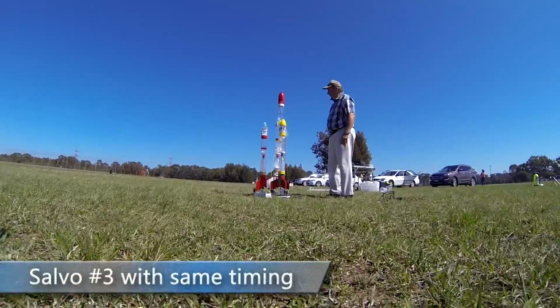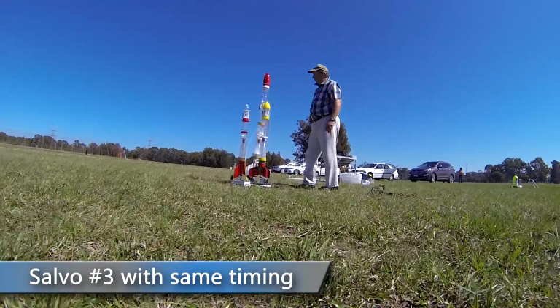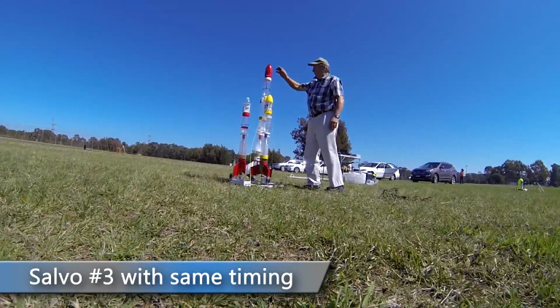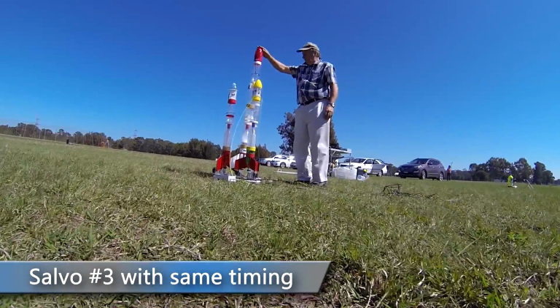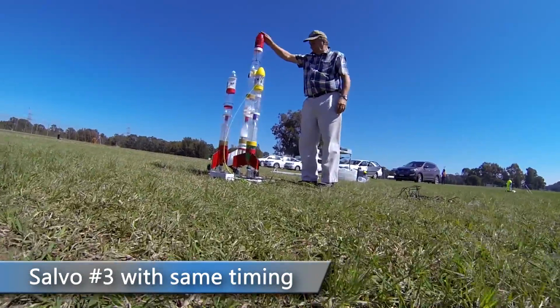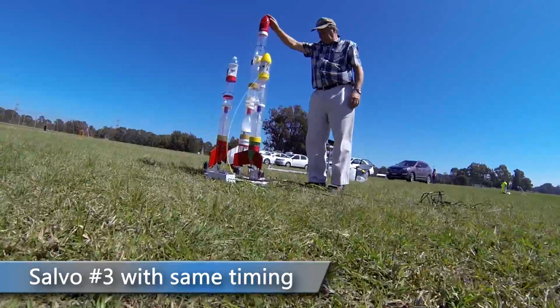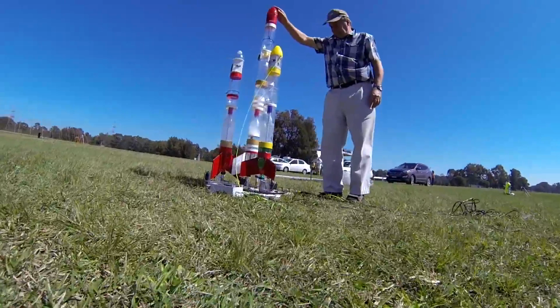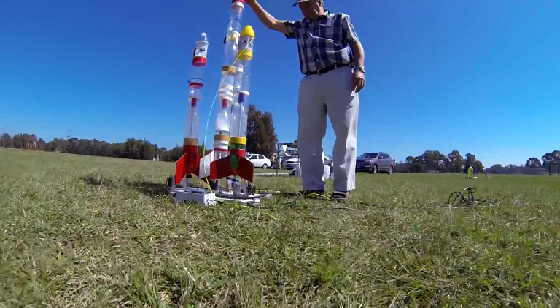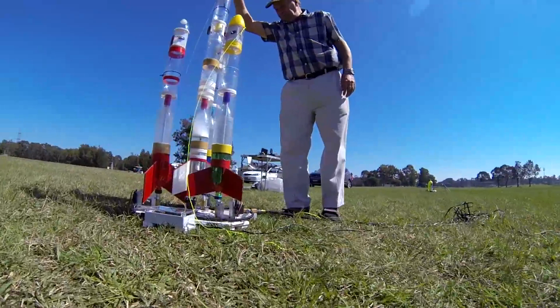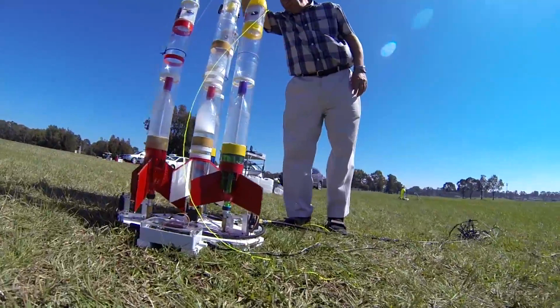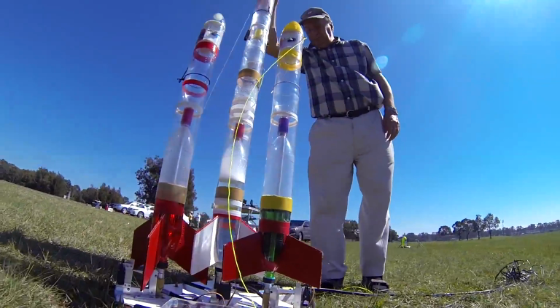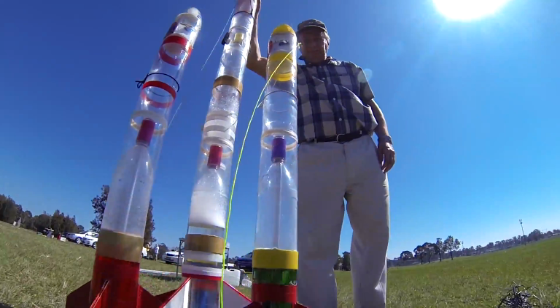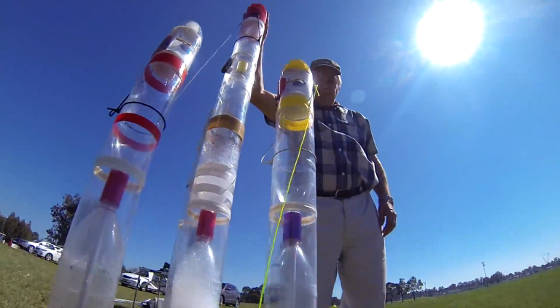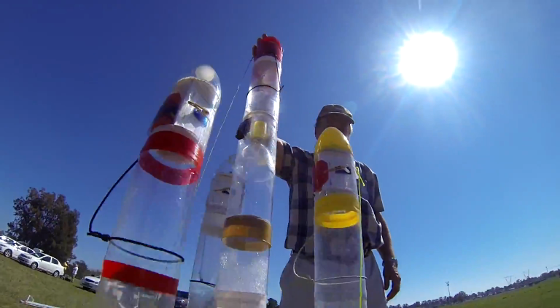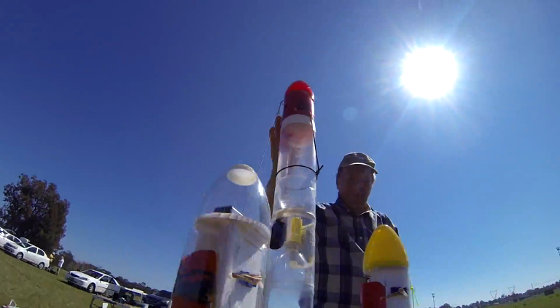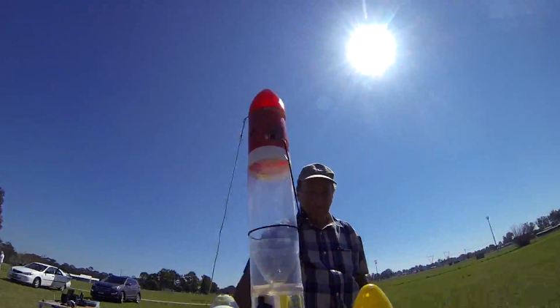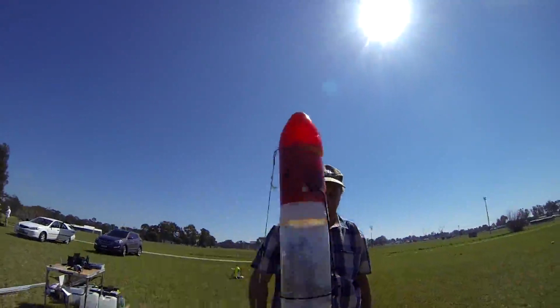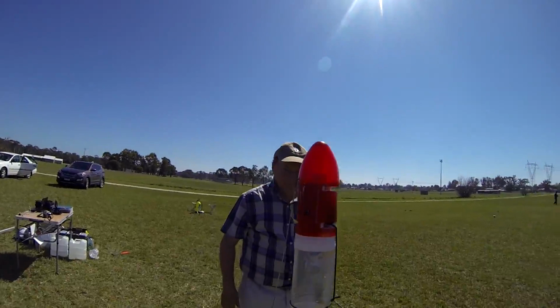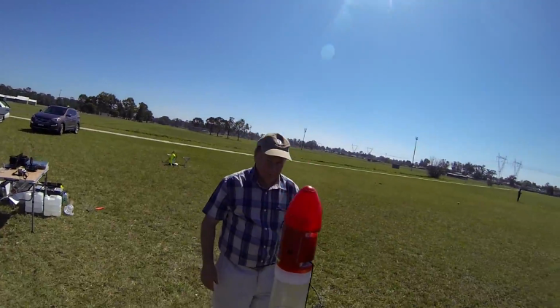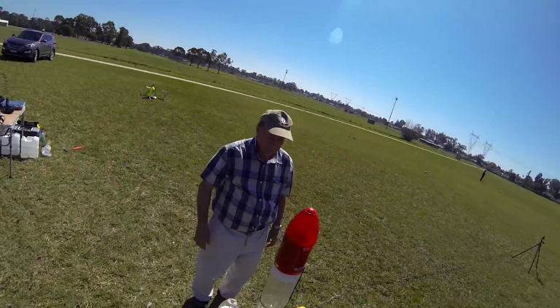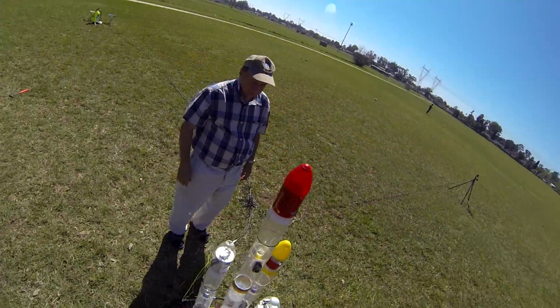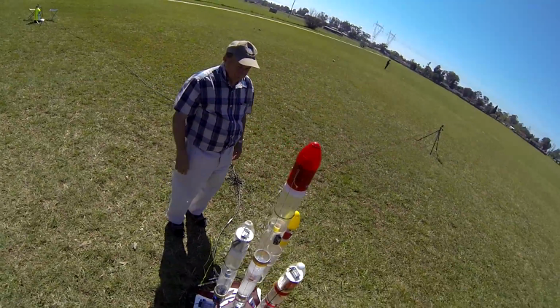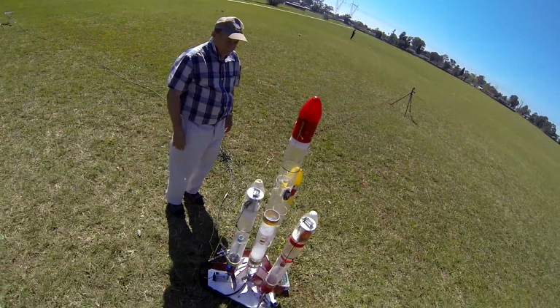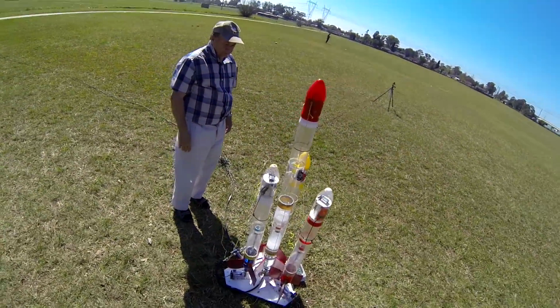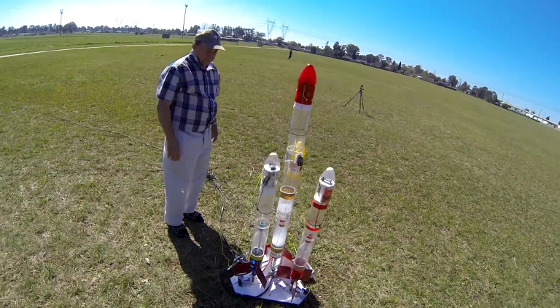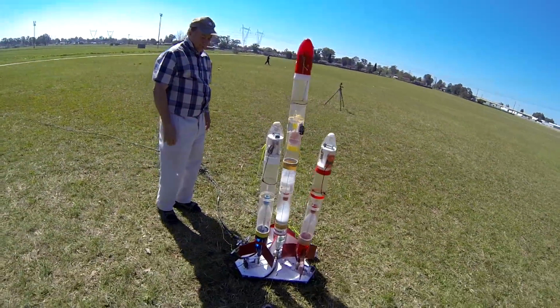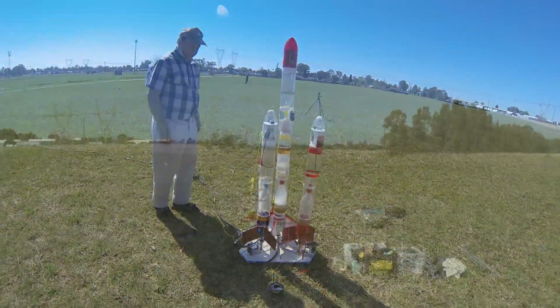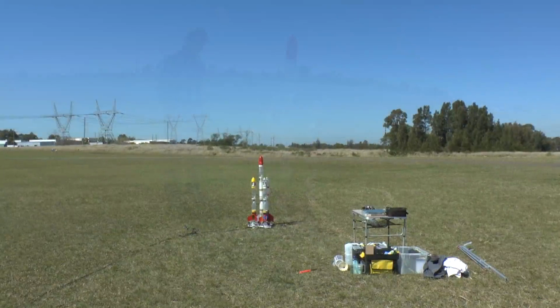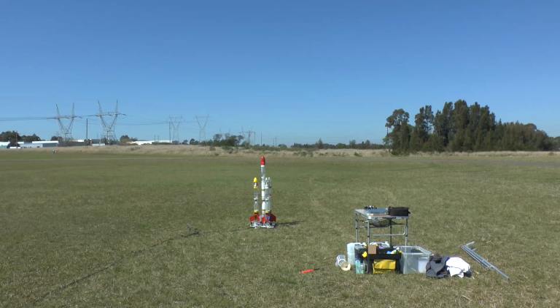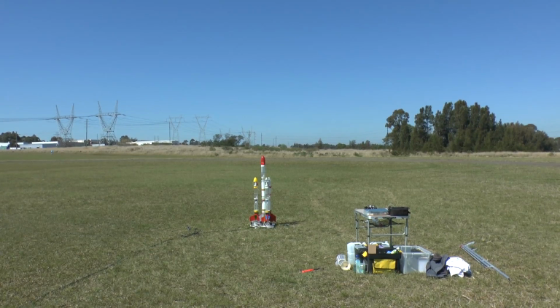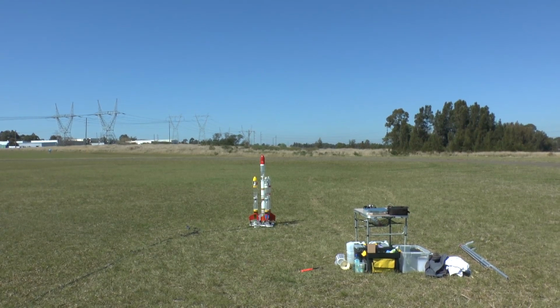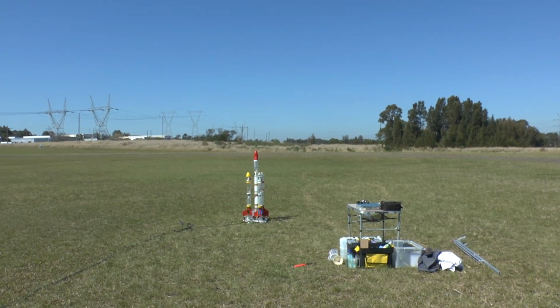The central rocket has a 9mm nozzle, while the outer ones have 15mm nozzles, as we wanted to get a shot of the smaller rockets overtaking the bigger ones. Three, two, one, go!